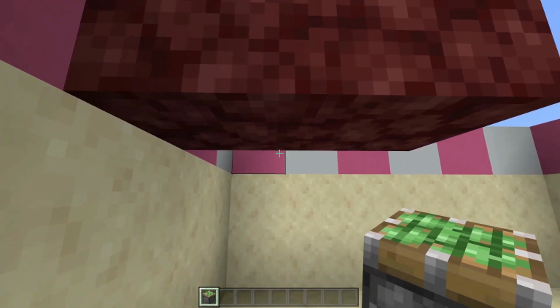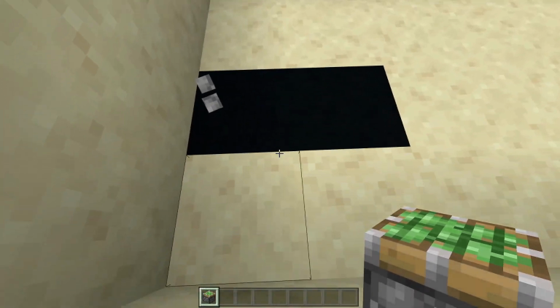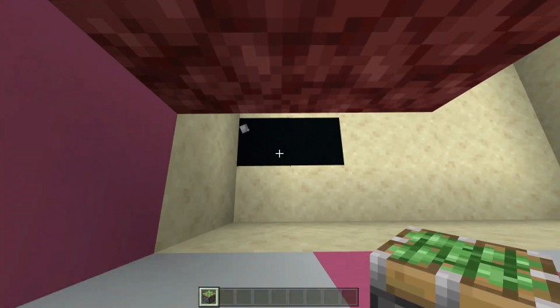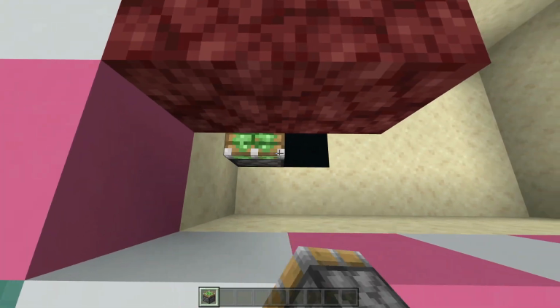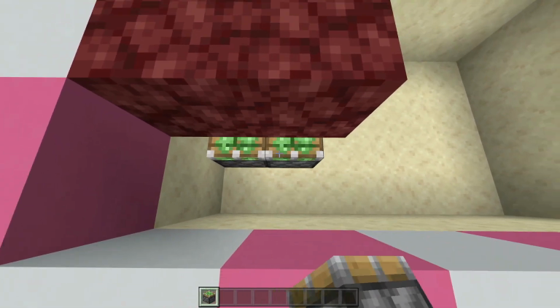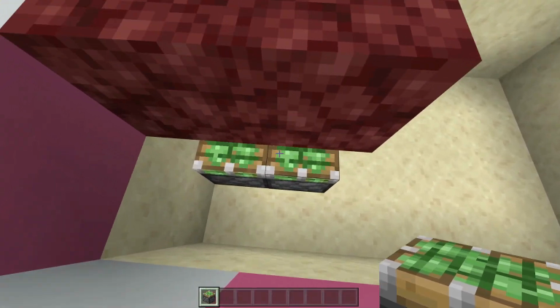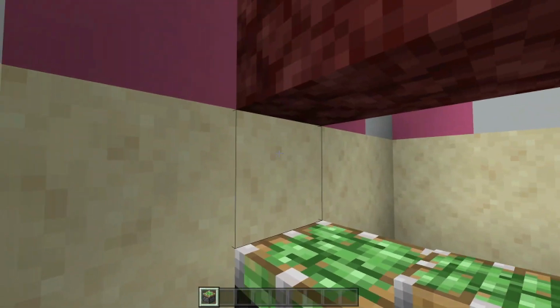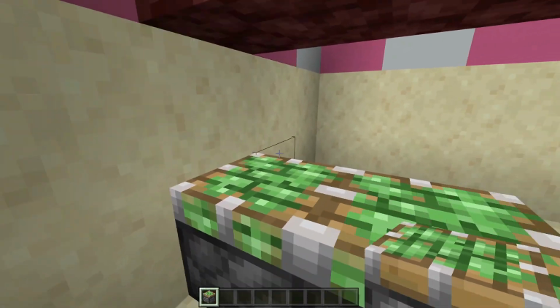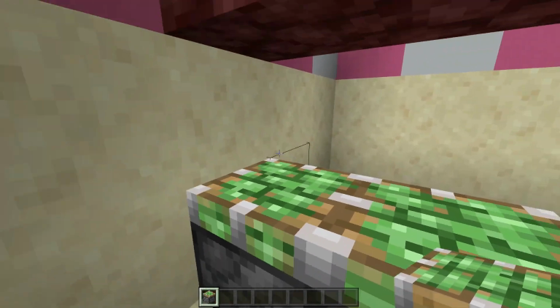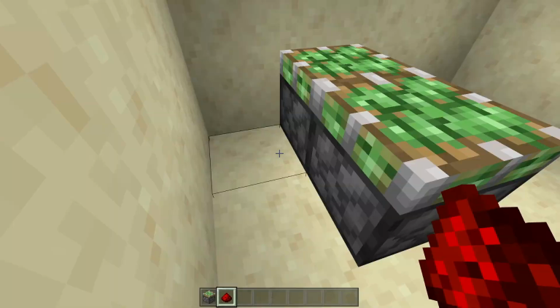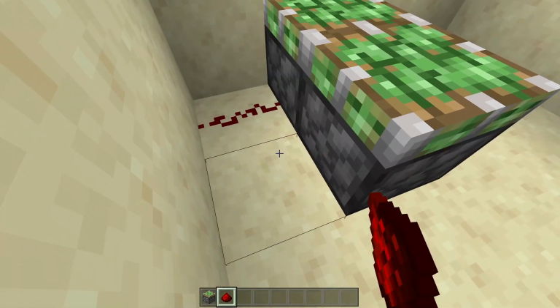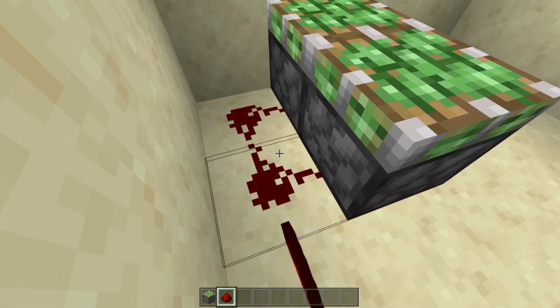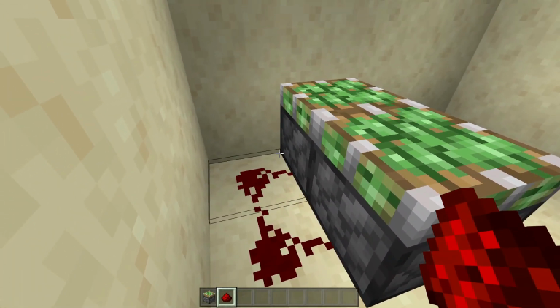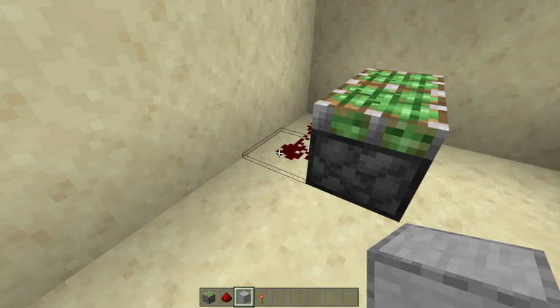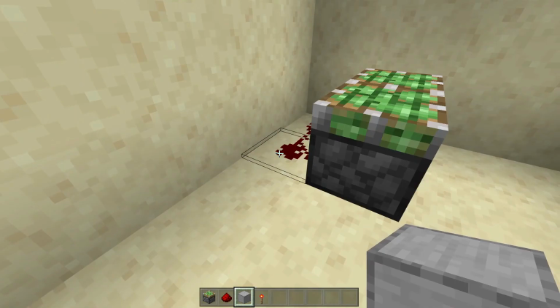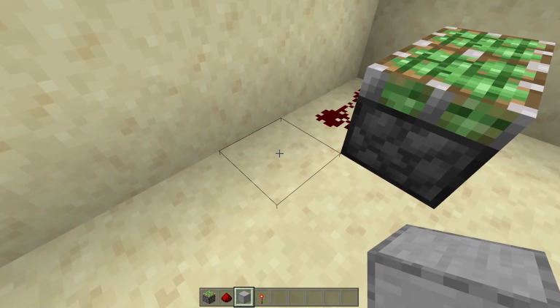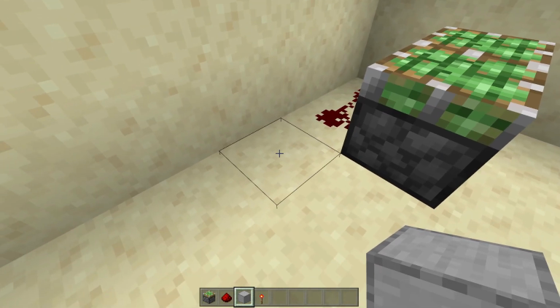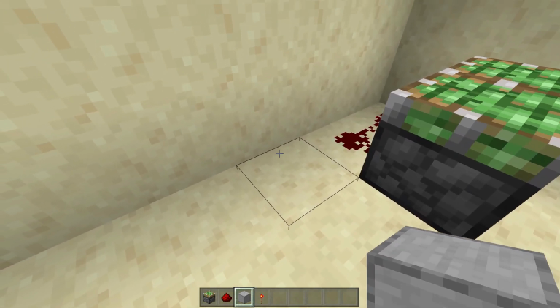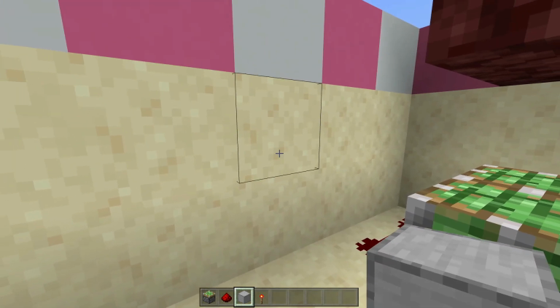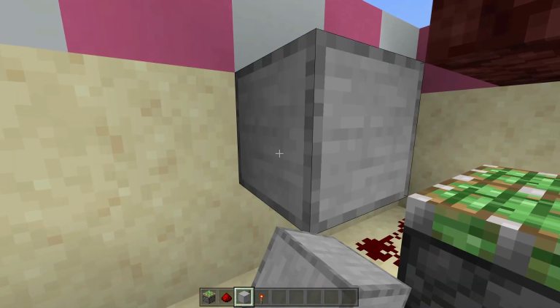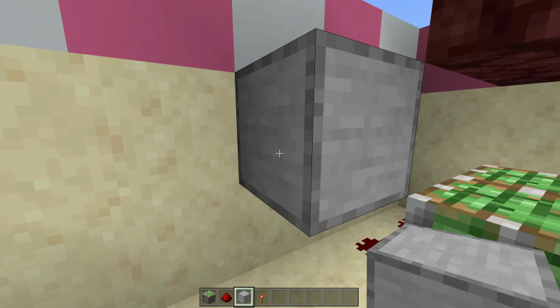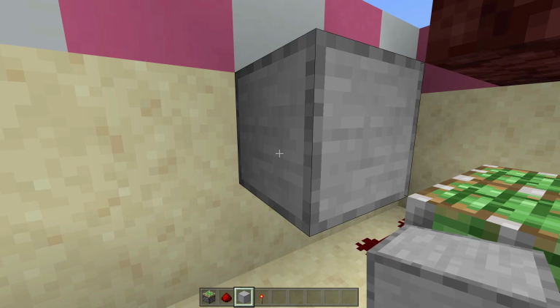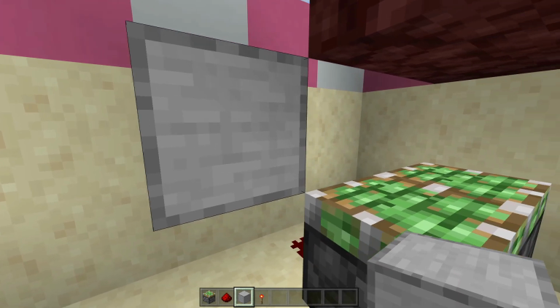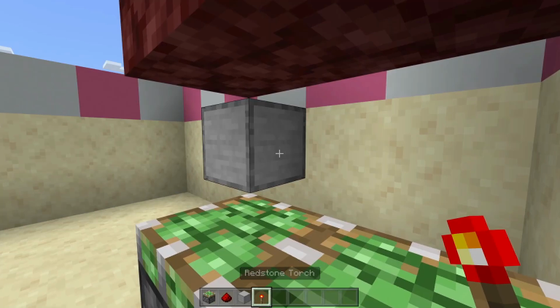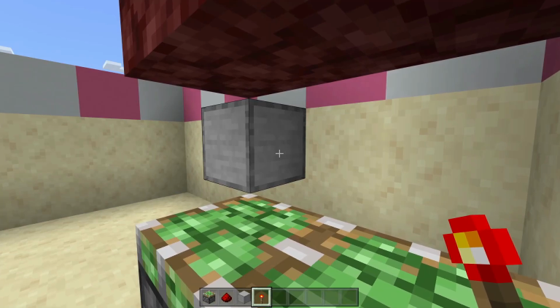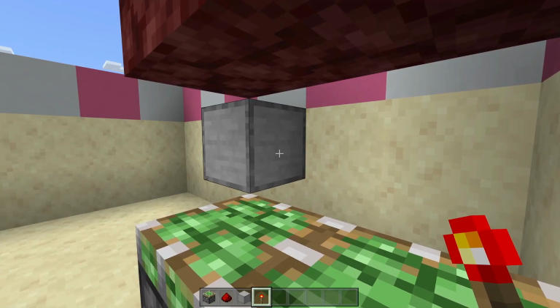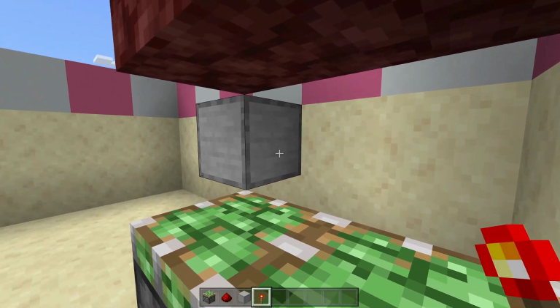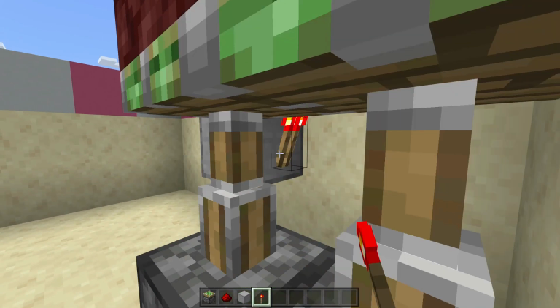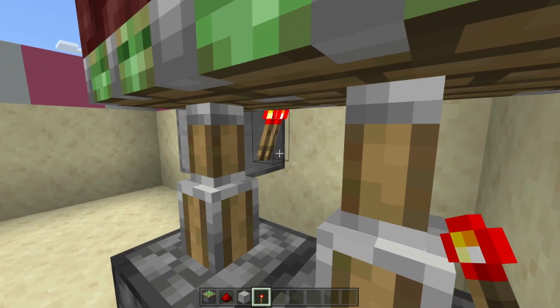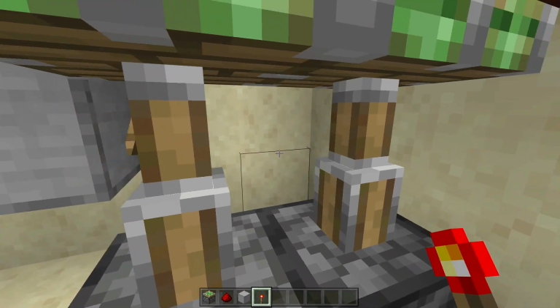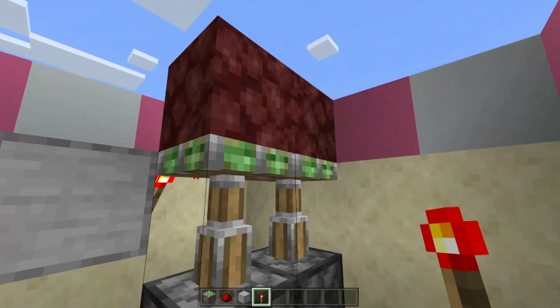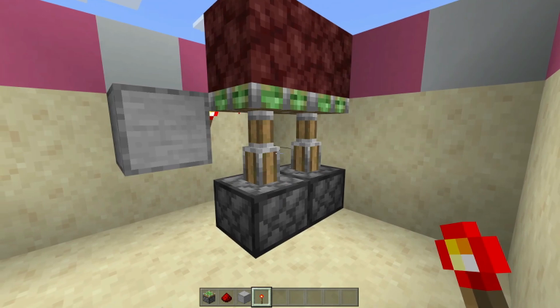You're going to go down below your netherrack and place two sticky pistons, spacing up with a block in between. Right here, you're going to place two redstone dust. Now you're going to go one out from the redstone dust and one up to this middle block. Place a block. On it, you're going to place a redstone torch facing in towards these, so it should extend the pistons up.